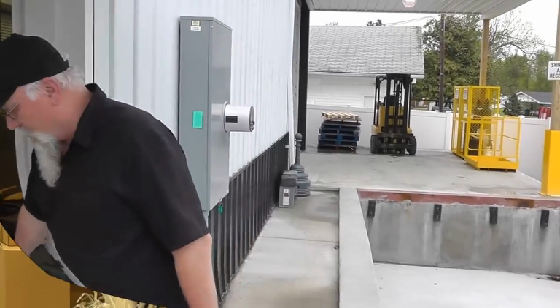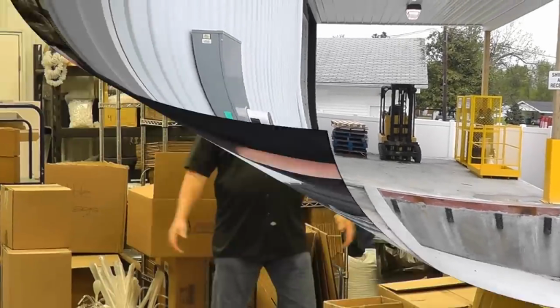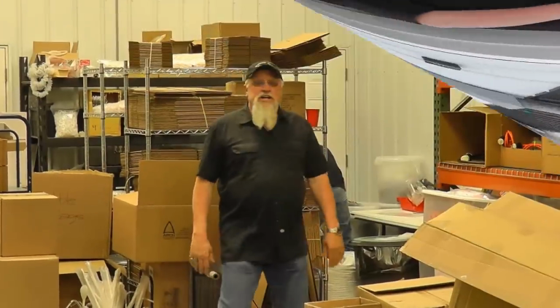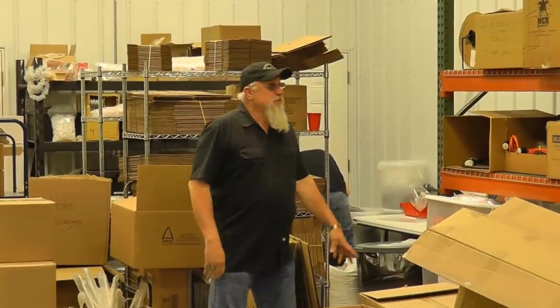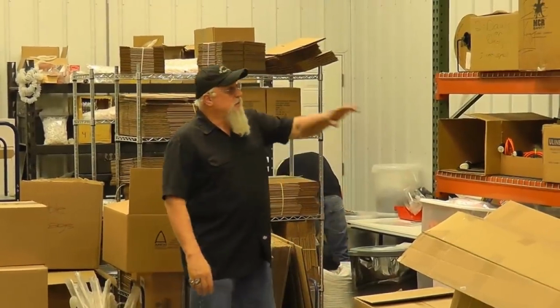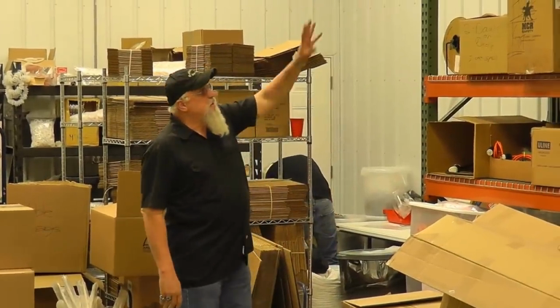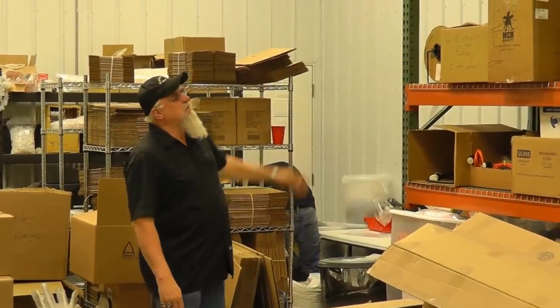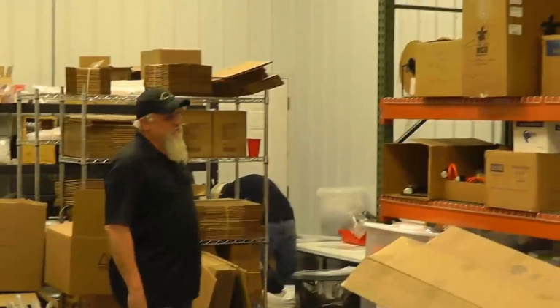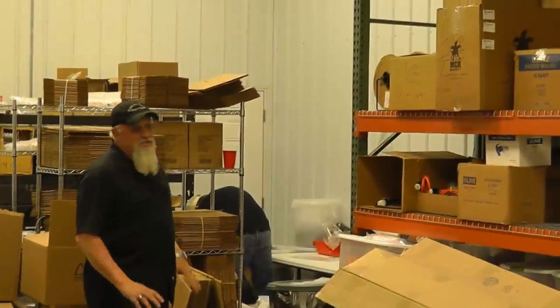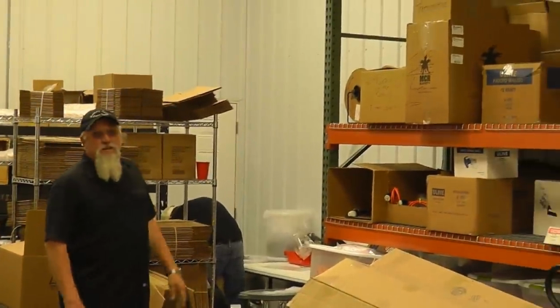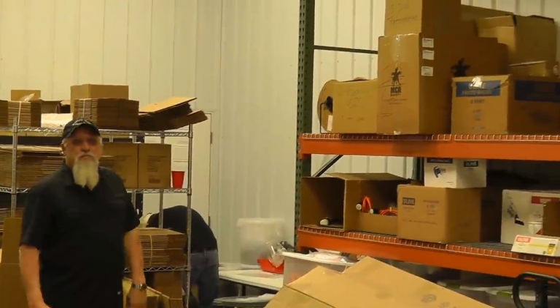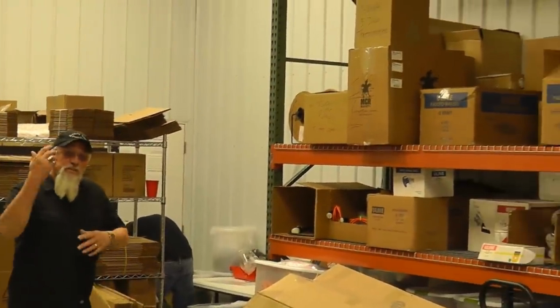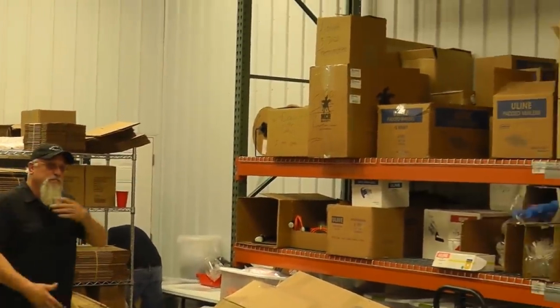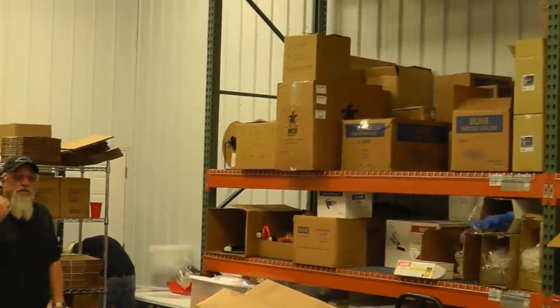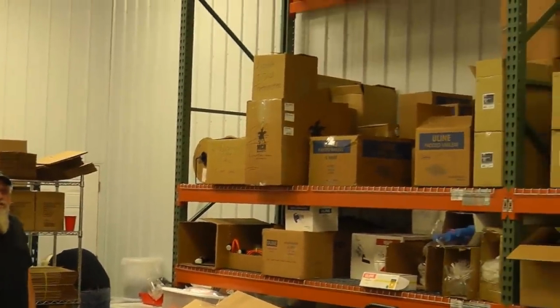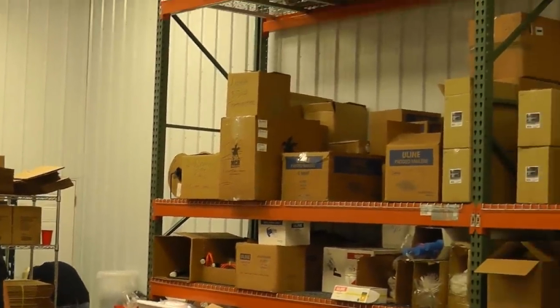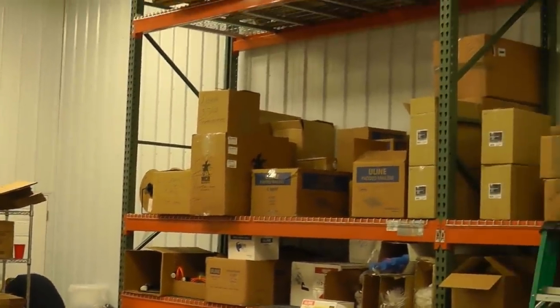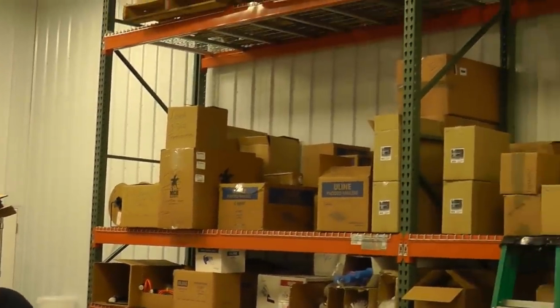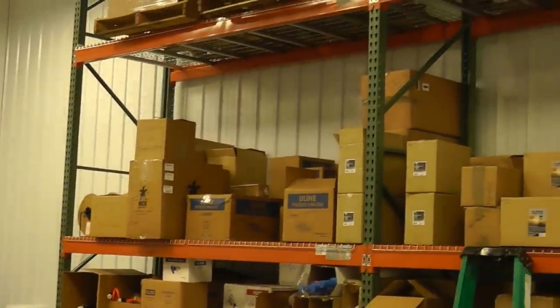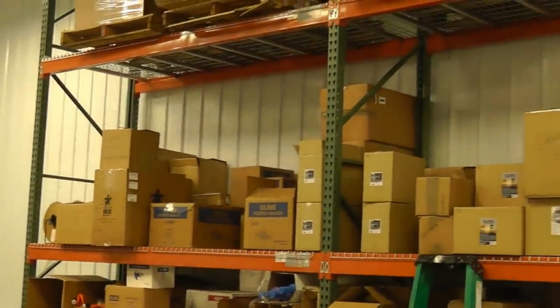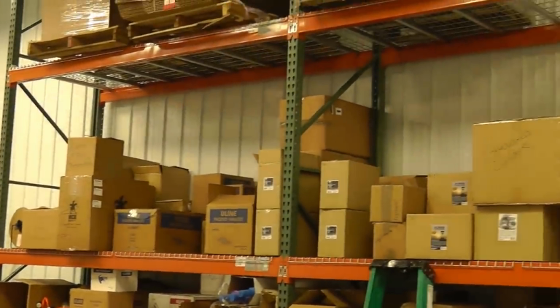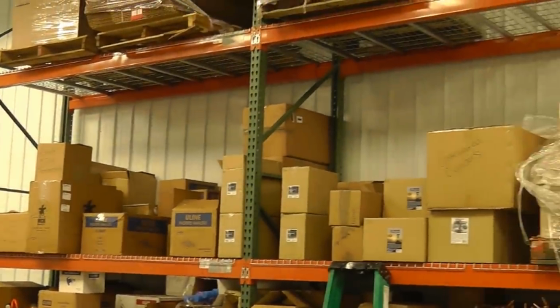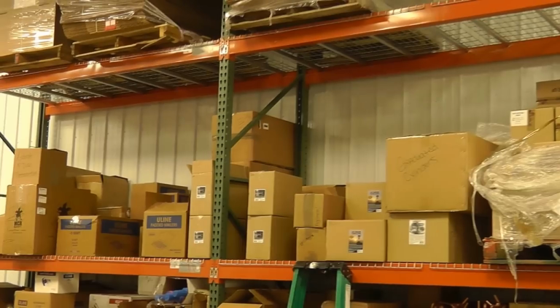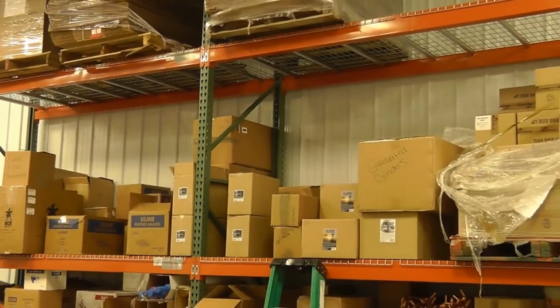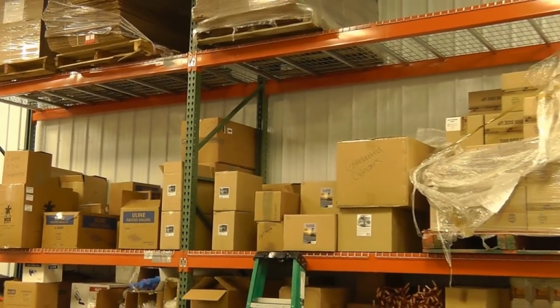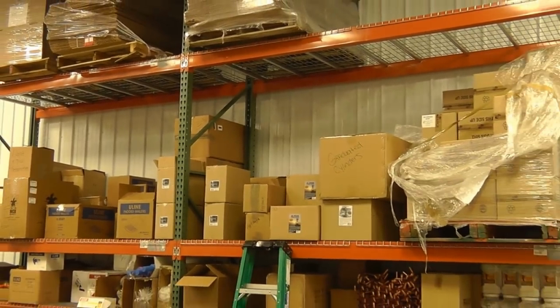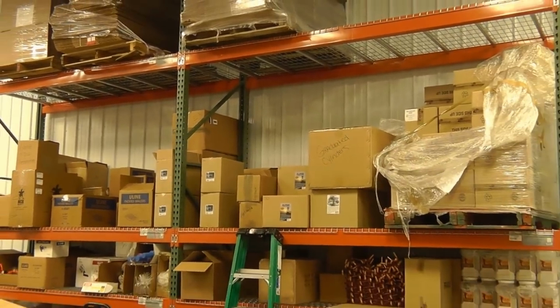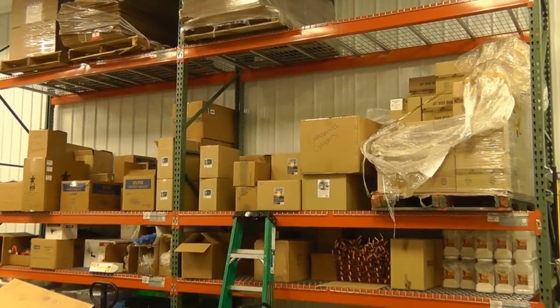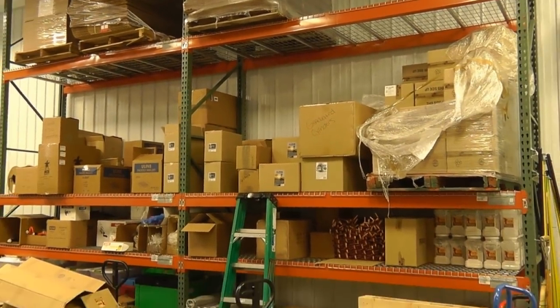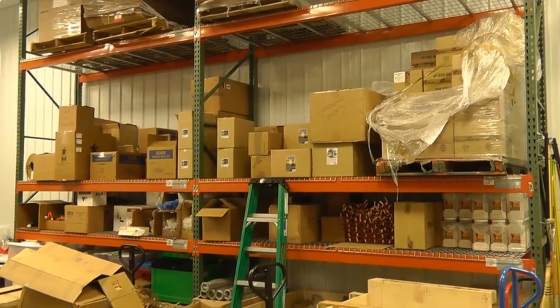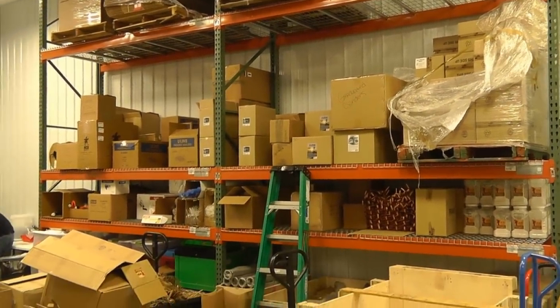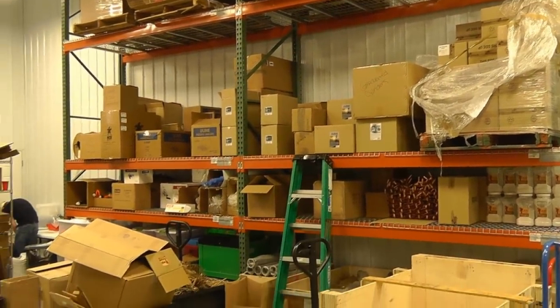Here's part of our warehouse — as you can see, we've got products, skids and stuff. We get stuff in and try, weekly, to turn it over and get it back out to you. We've got our man over here packing up some grain for you.